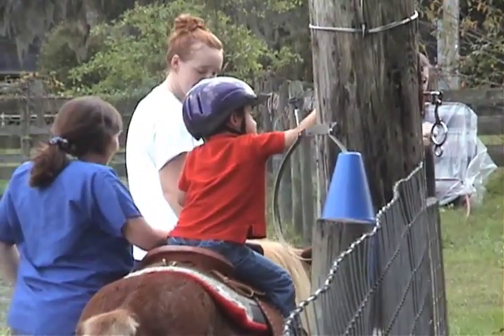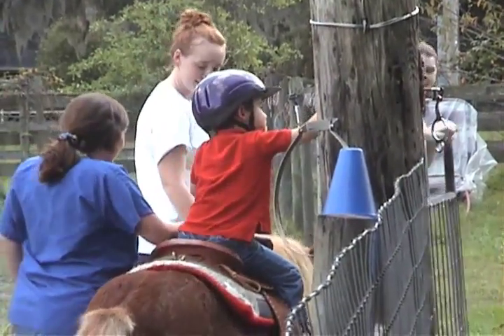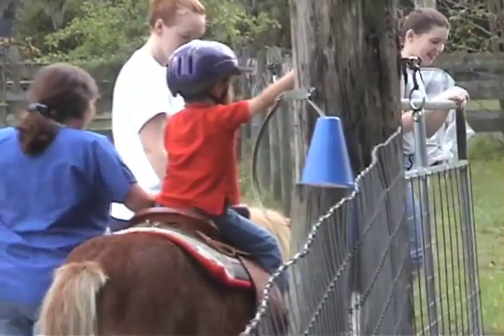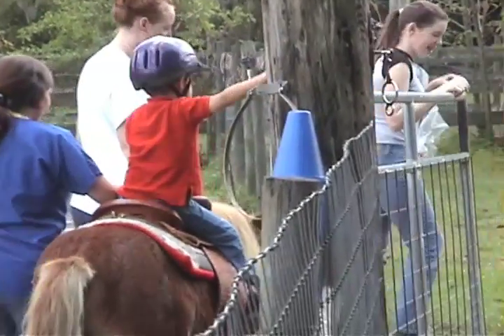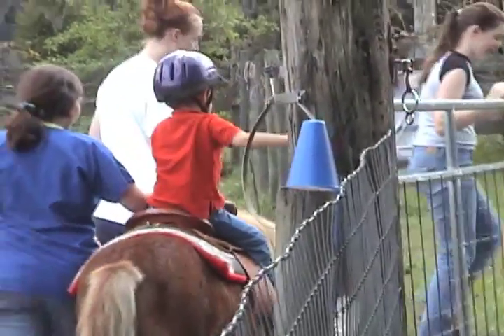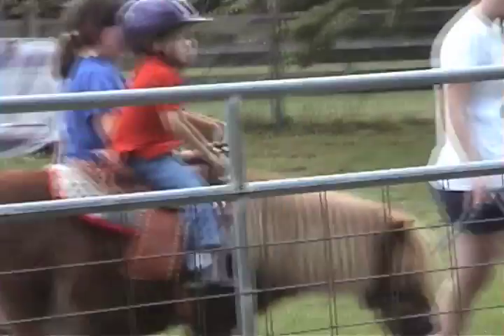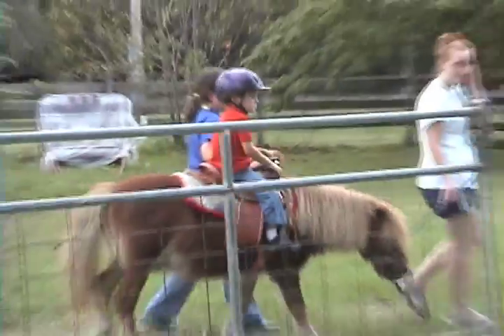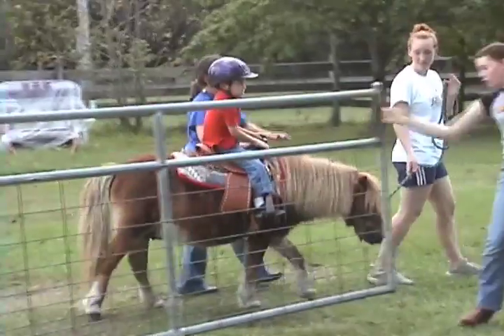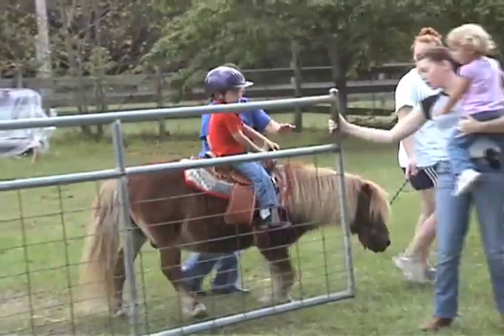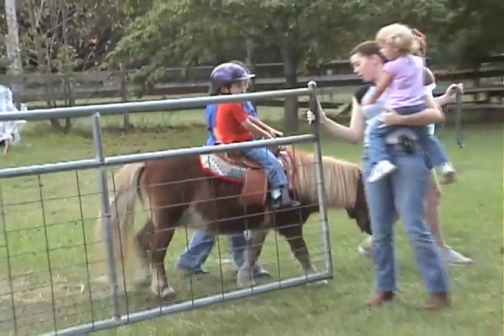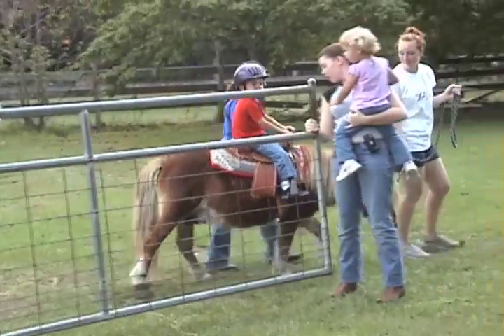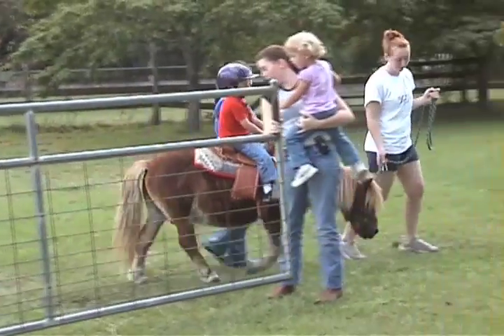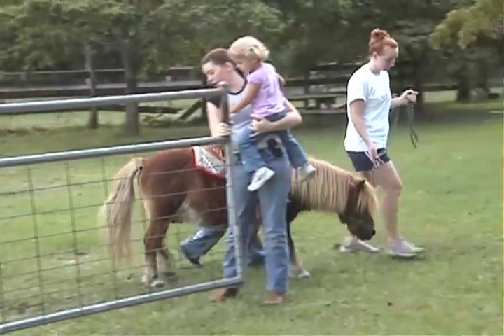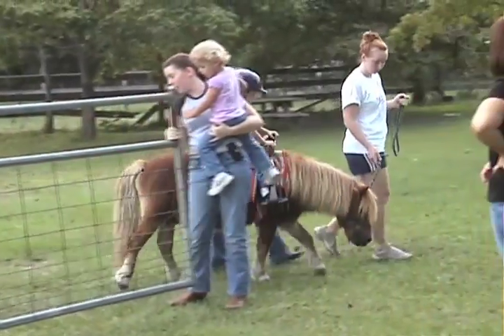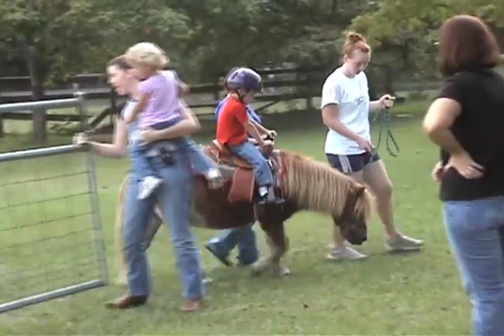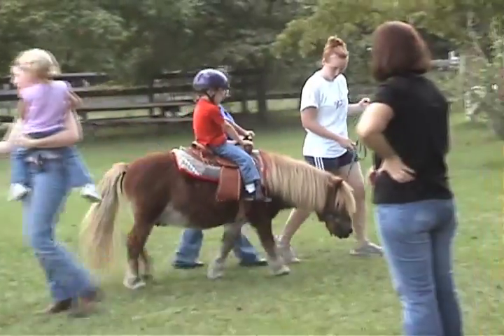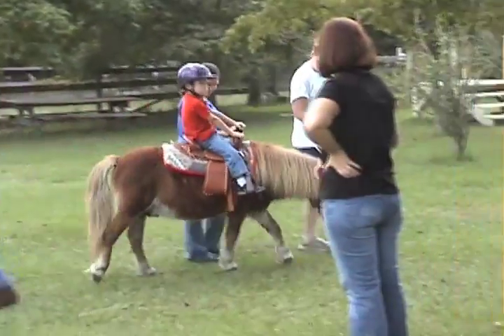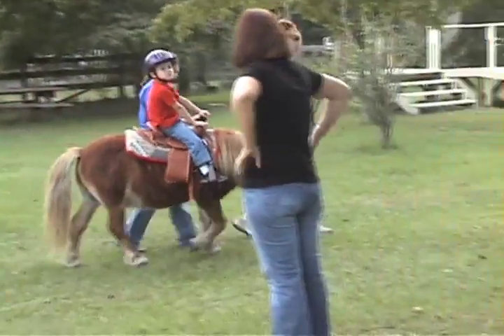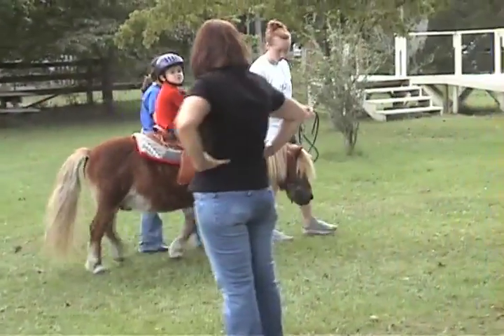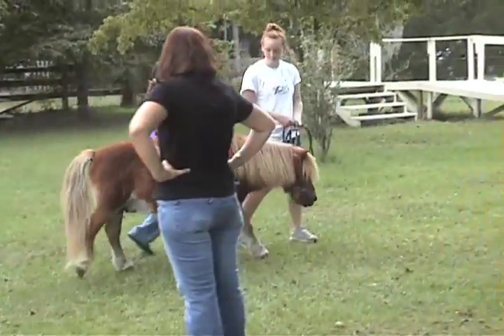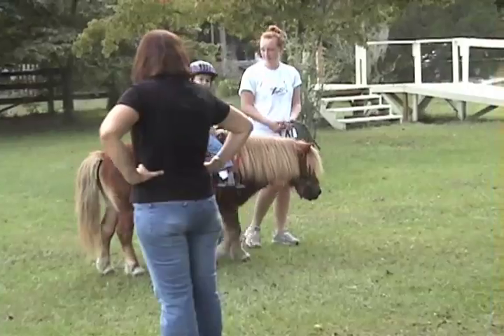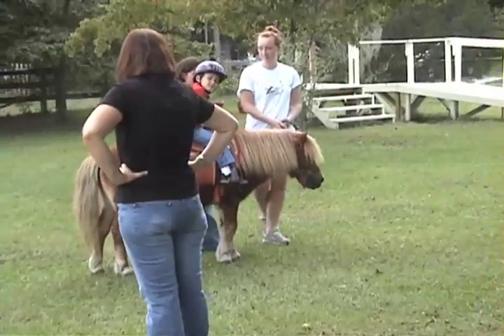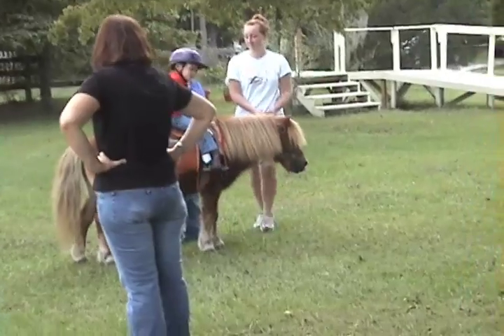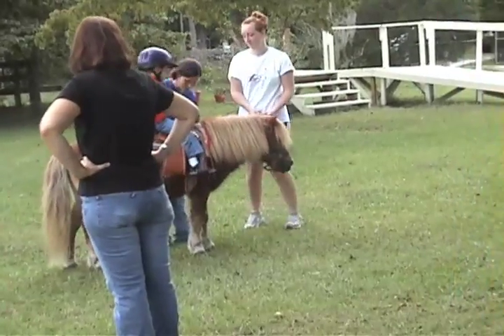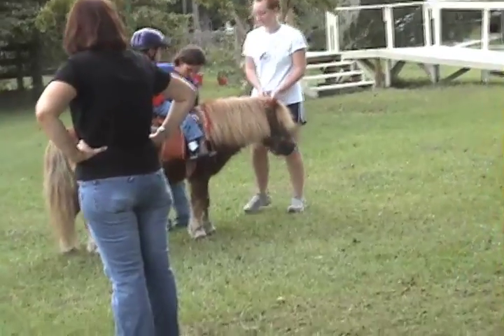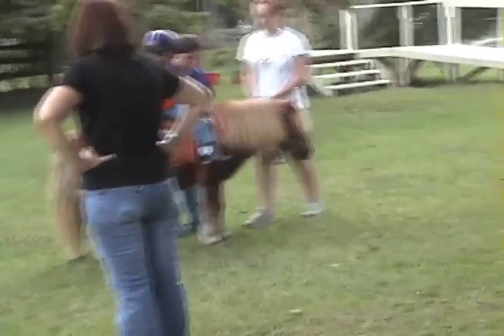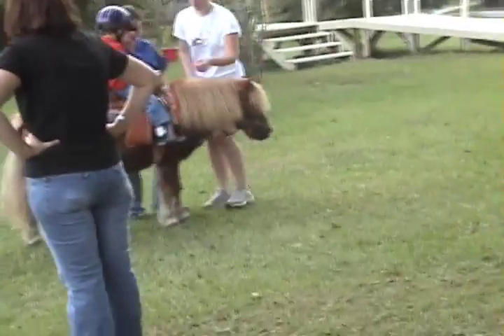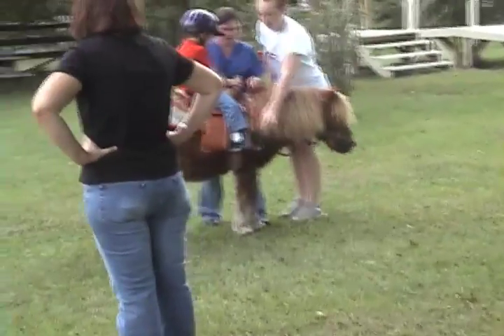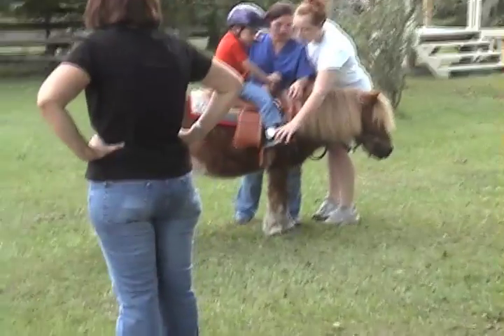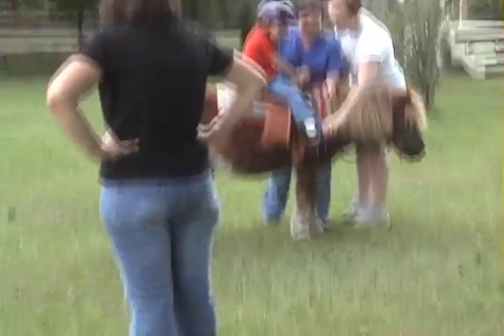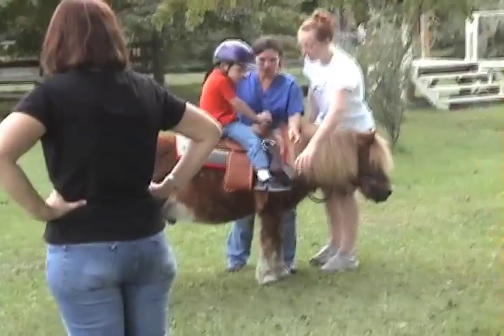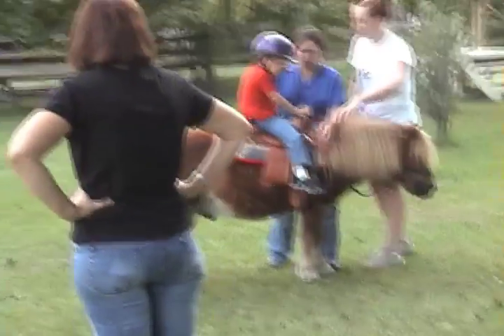What do you need? You probably need some room. Yay! Good work today, Spencer! That was fun, huh? Hey, you ready? Okay.